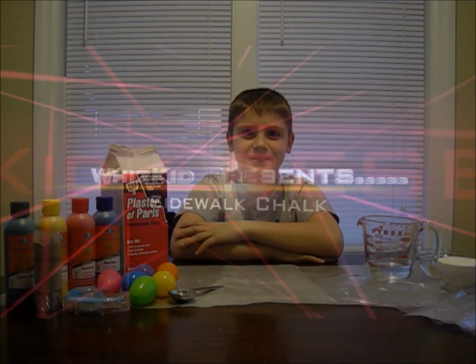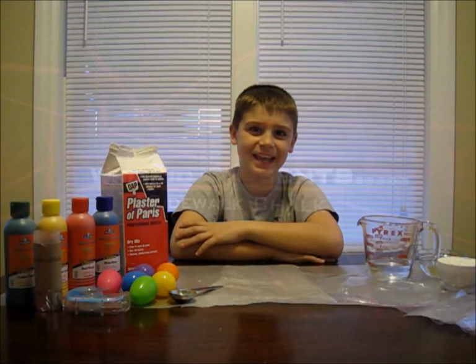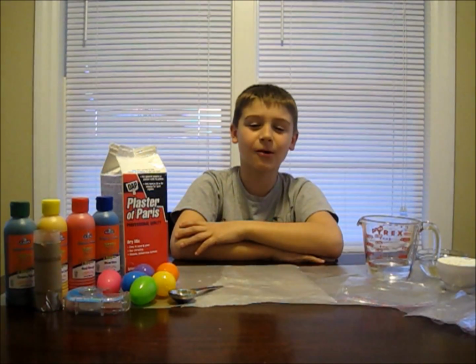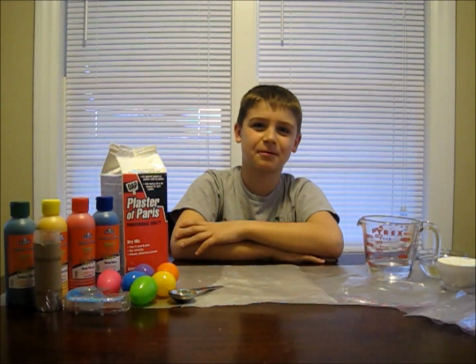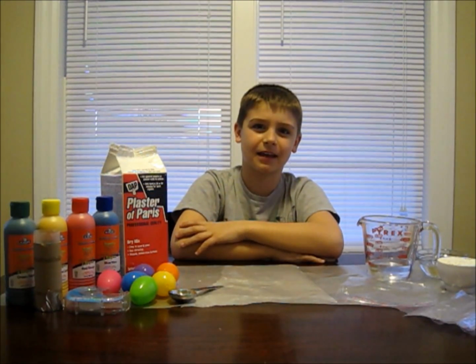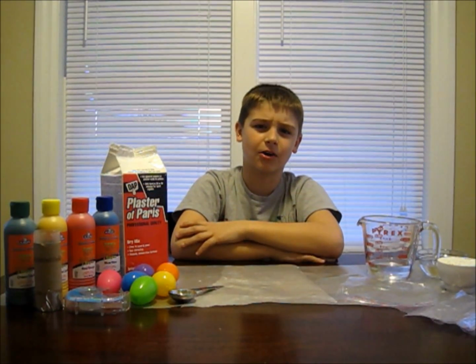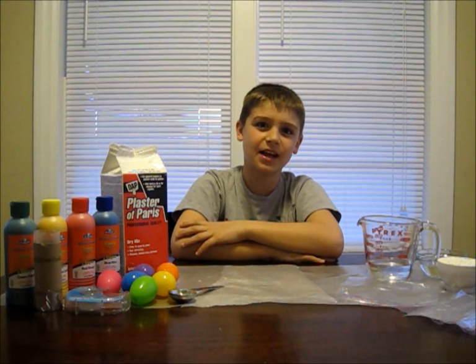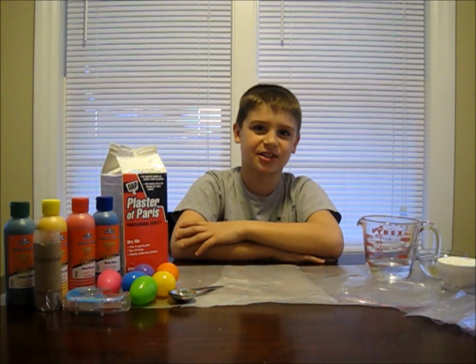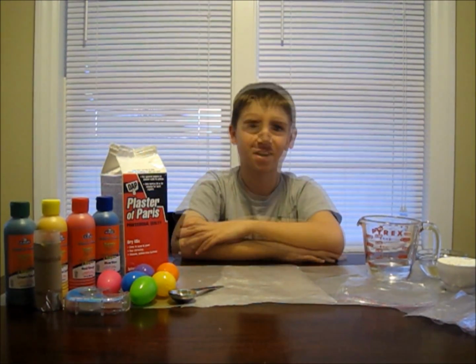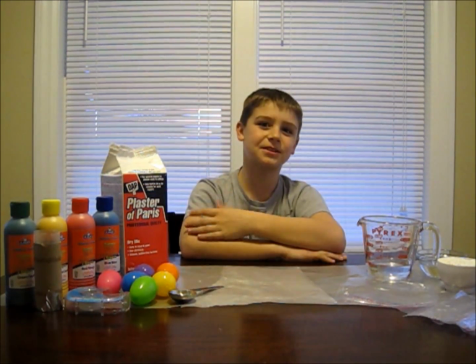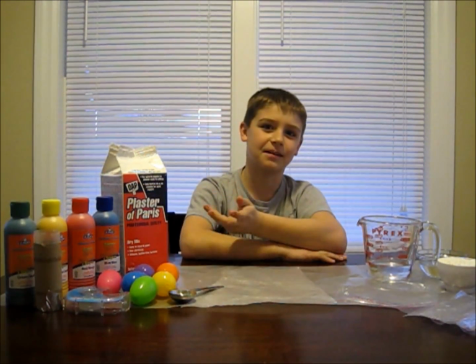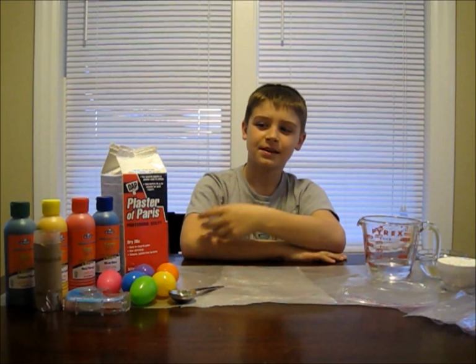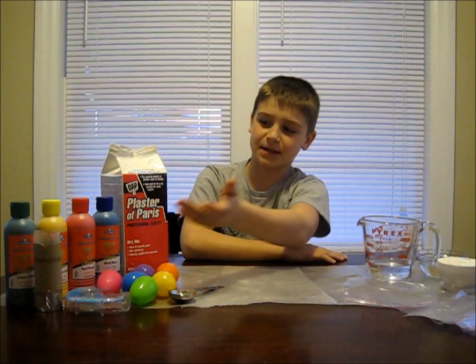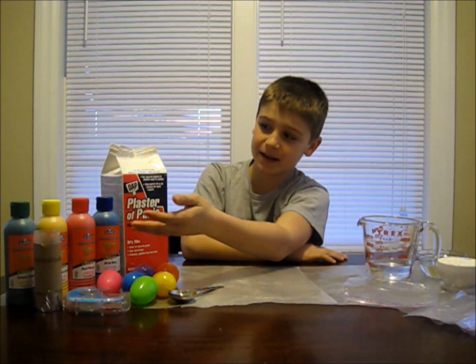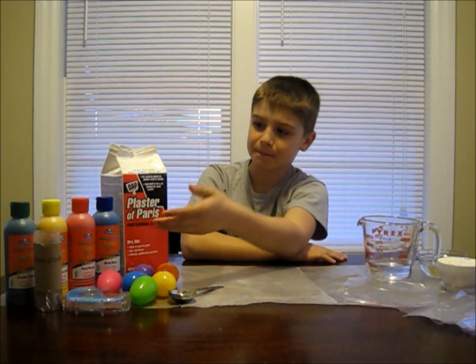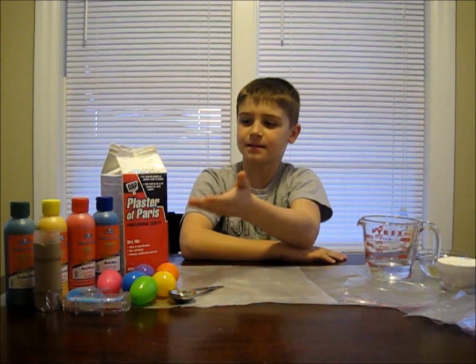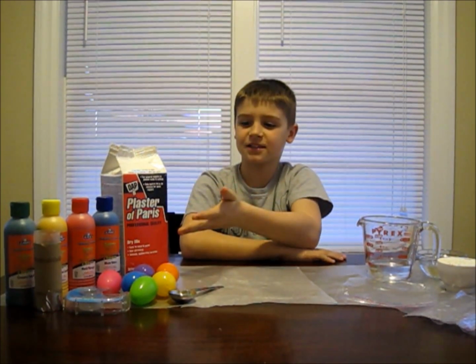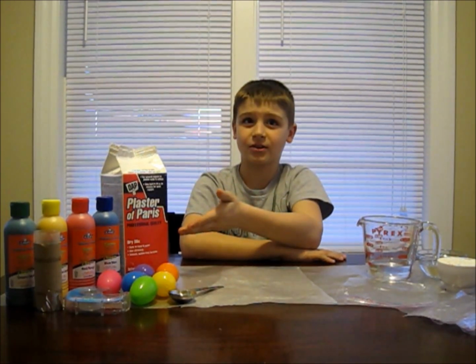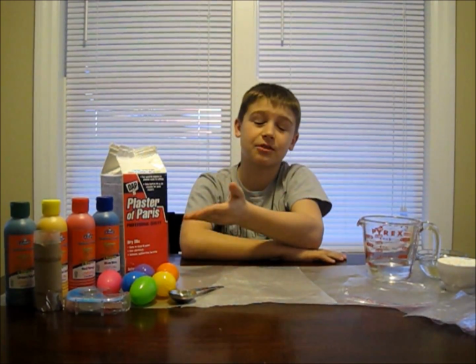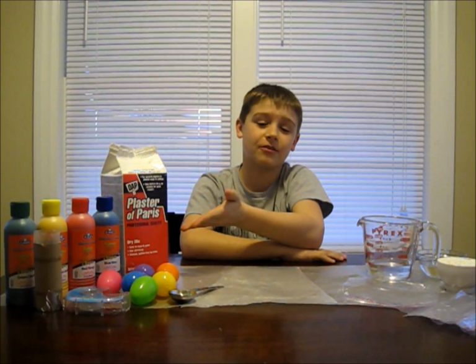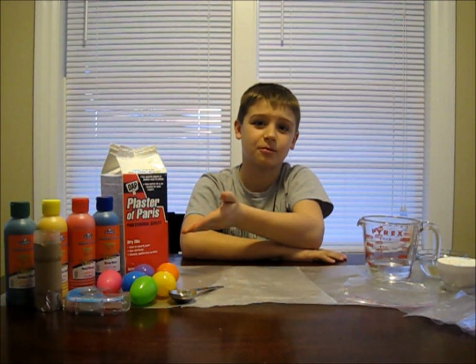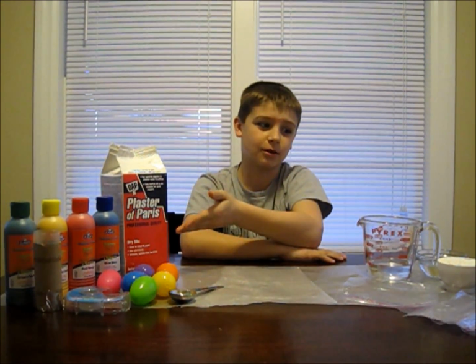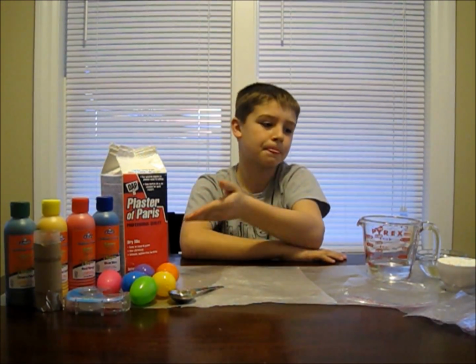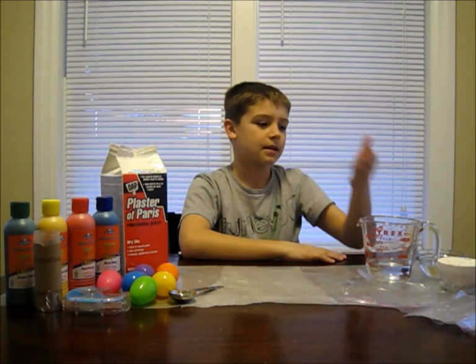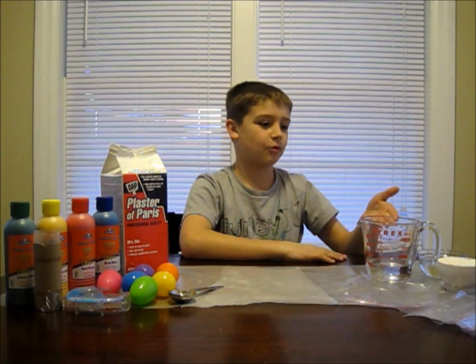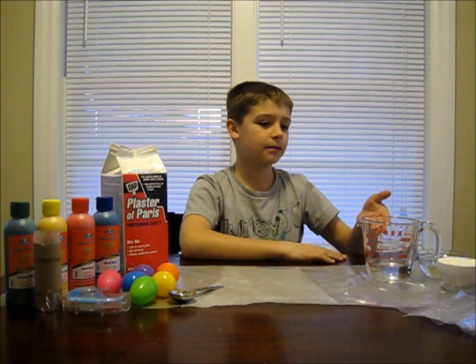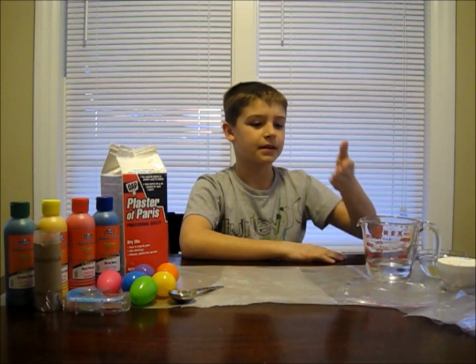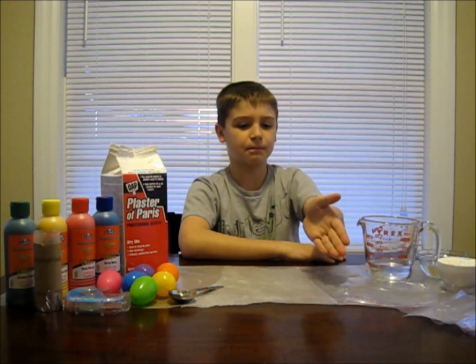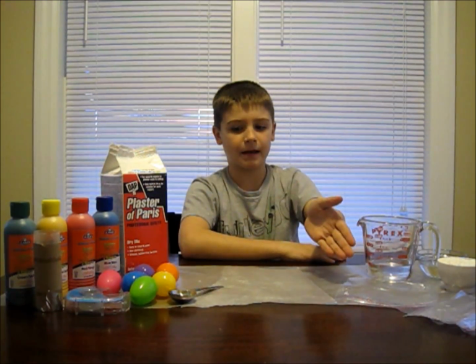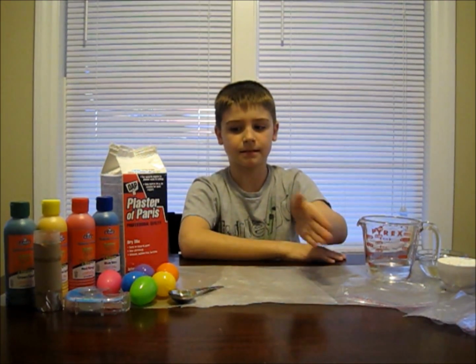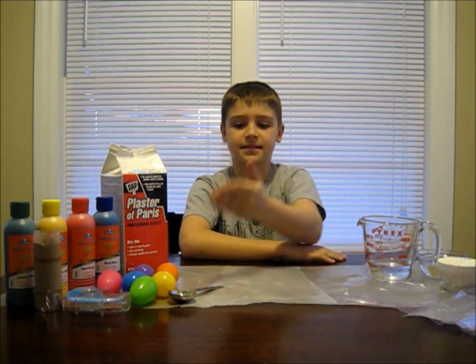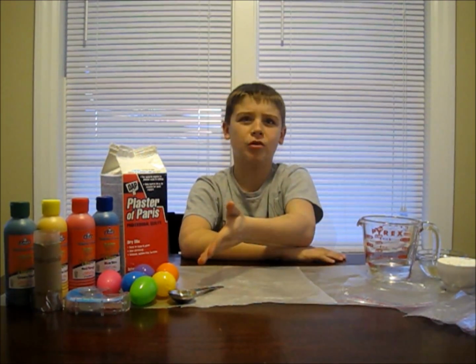Today we're going to be making our own sidewalk chalk. Here's what you'll need: some tempera paint, some plaster of Paris which can be found in the hardware store, some water, some ziplock bags, and some molds.